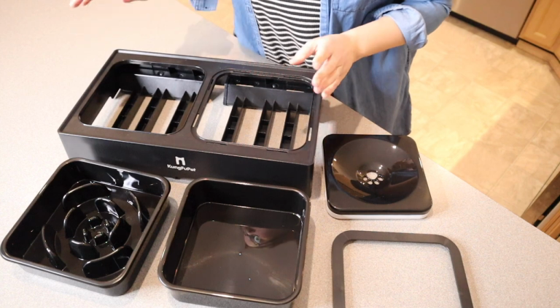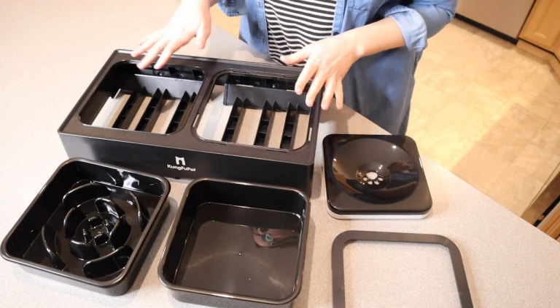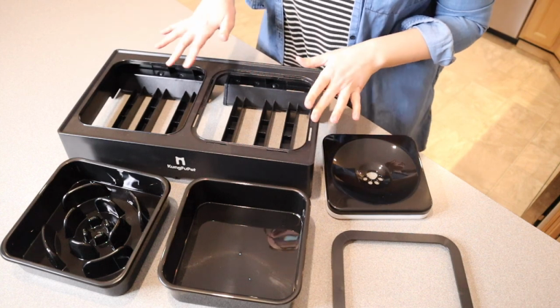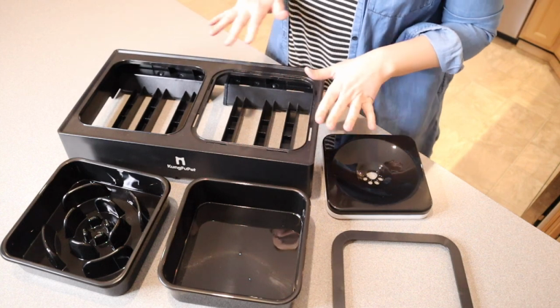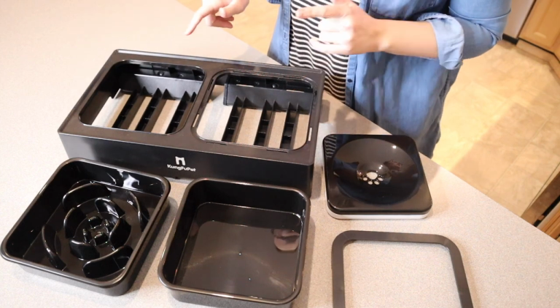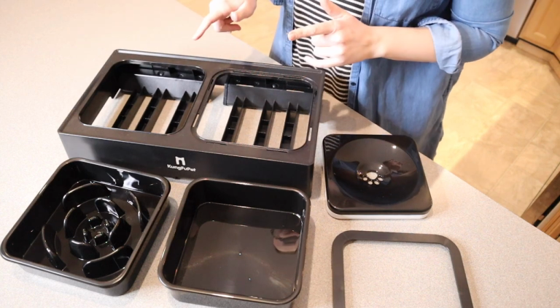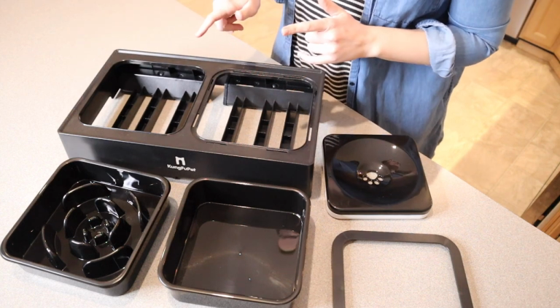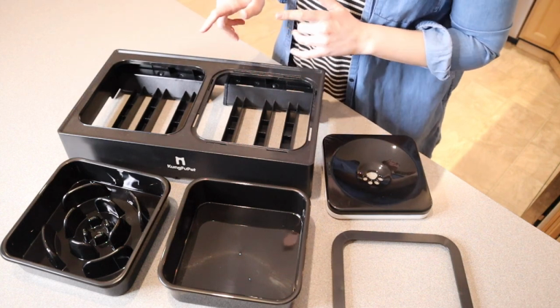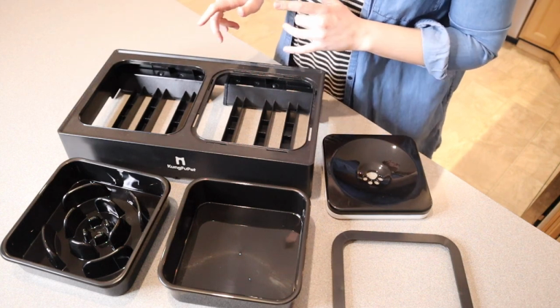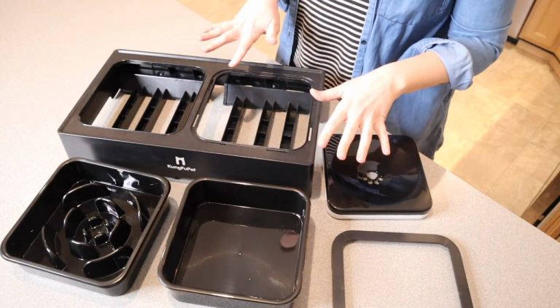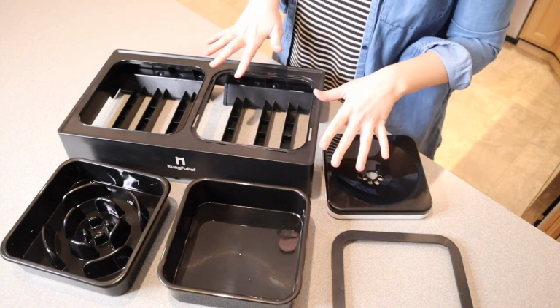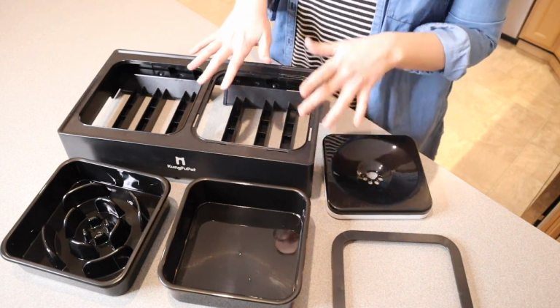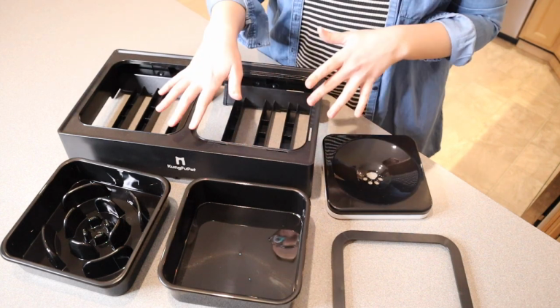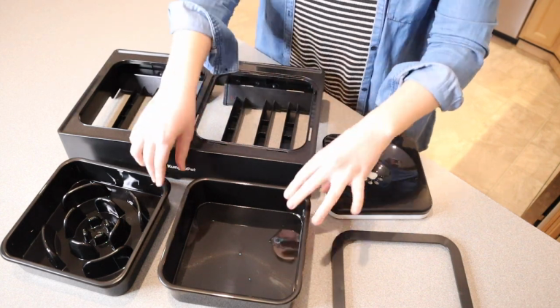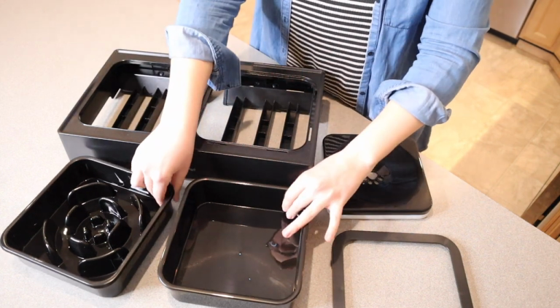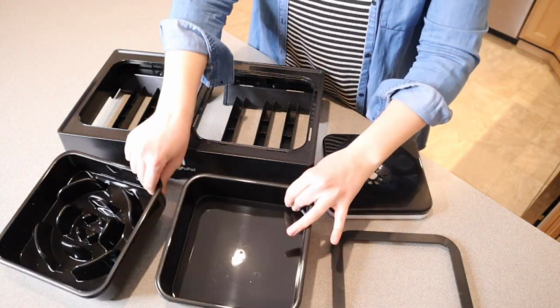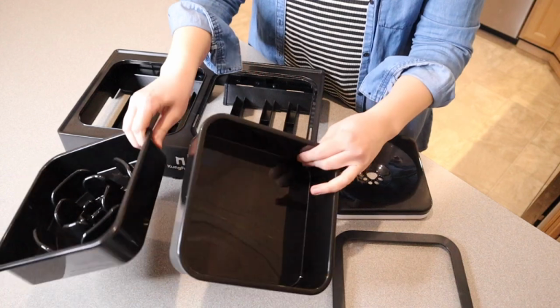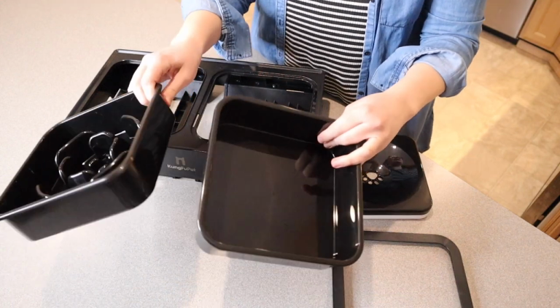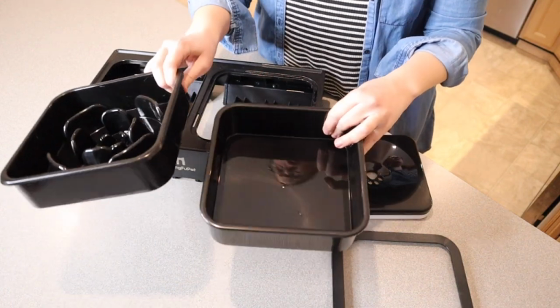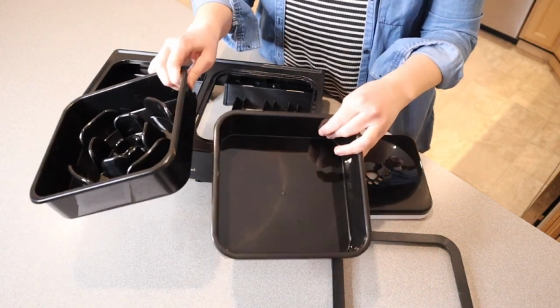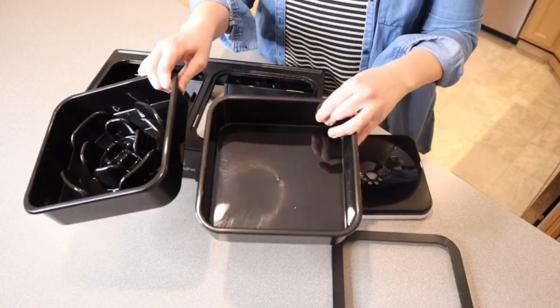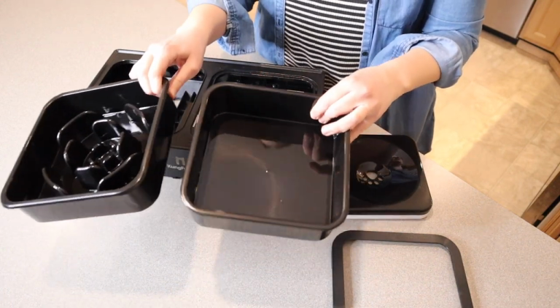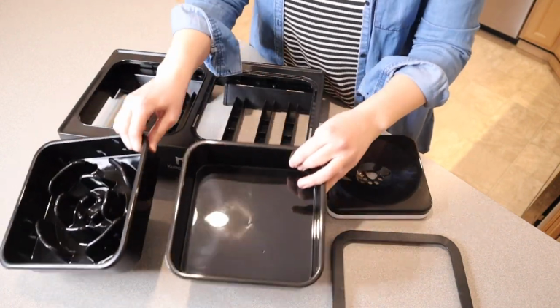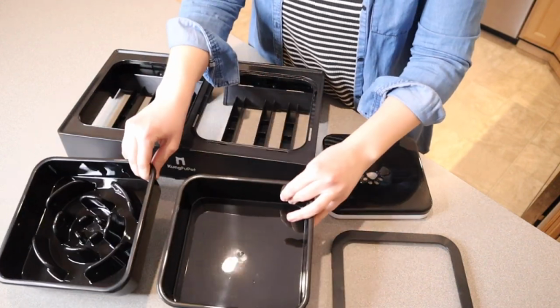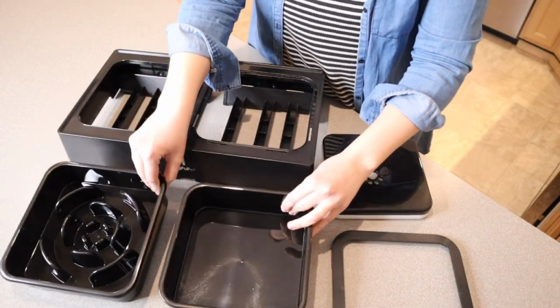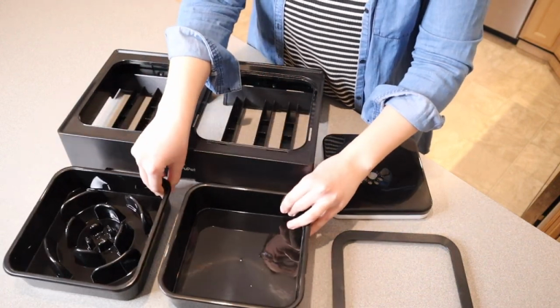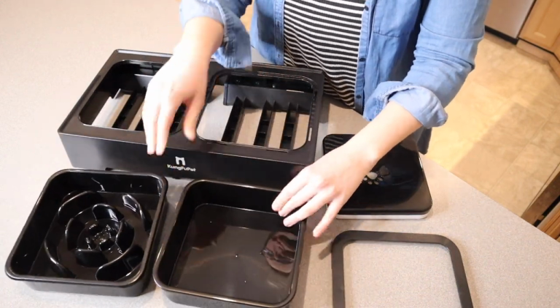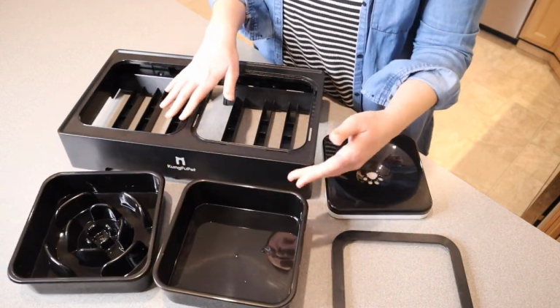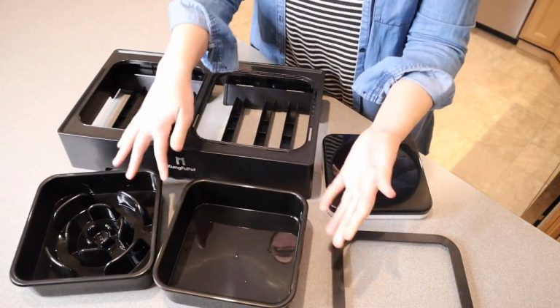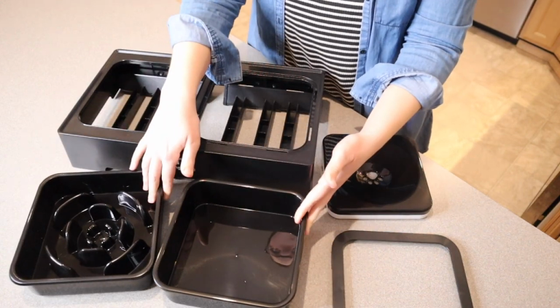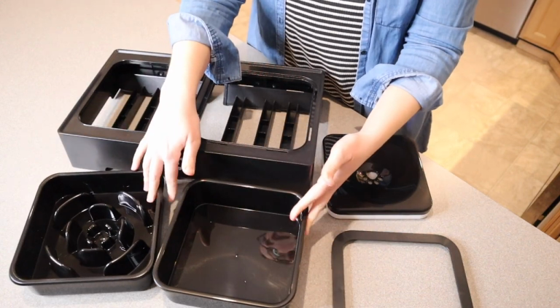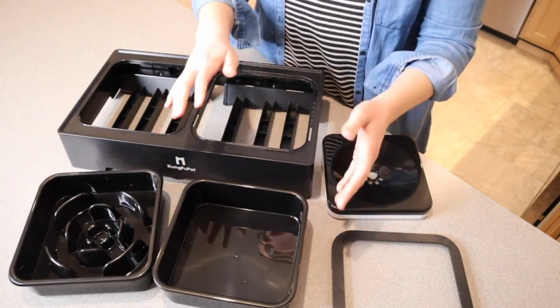Something that I really like about this product is that both the desk and the bowls can actually be separated, so you can use these products on their own. You don't have to use it with the stand, for example, if you're going somewhere.